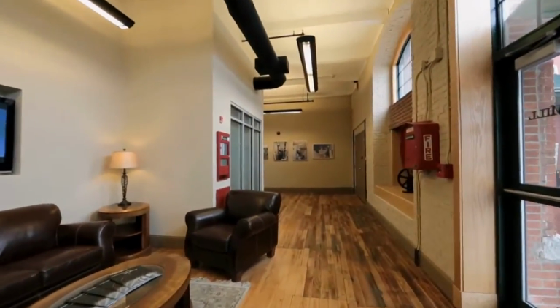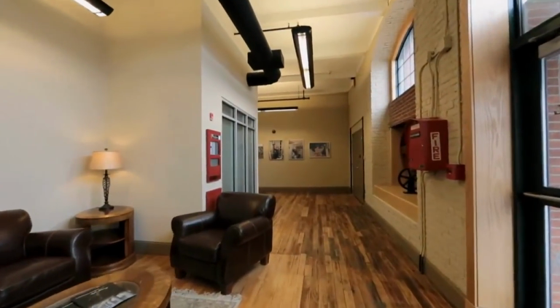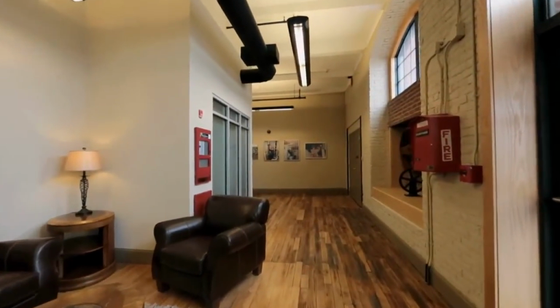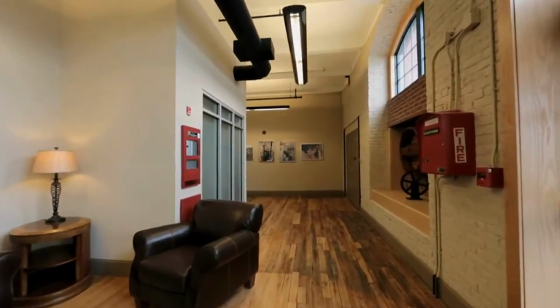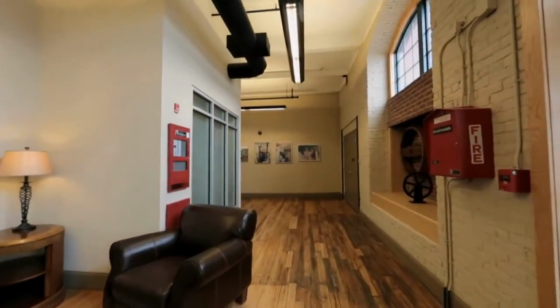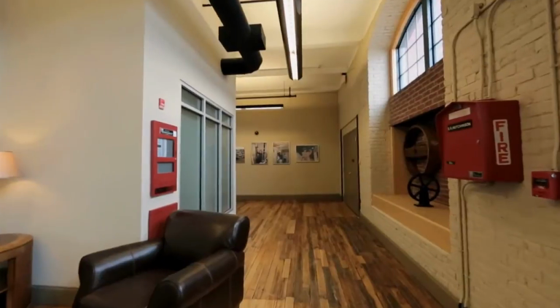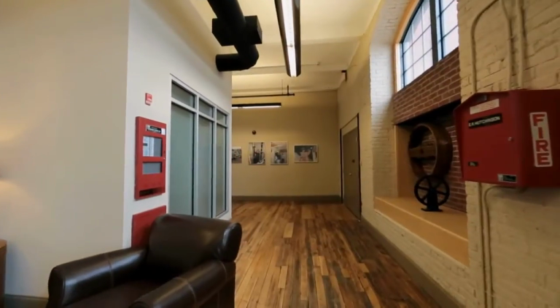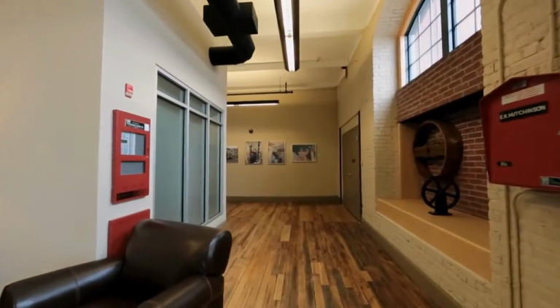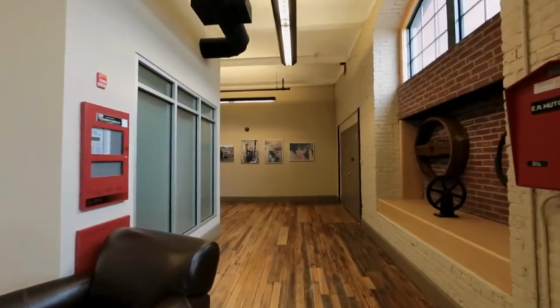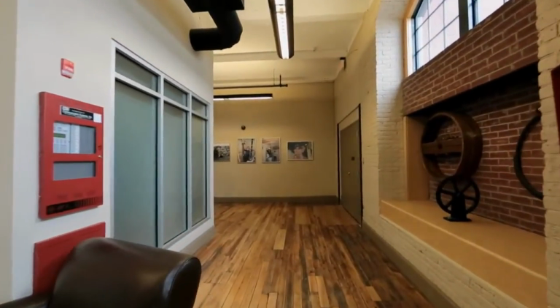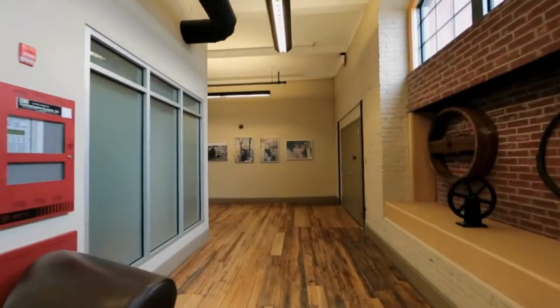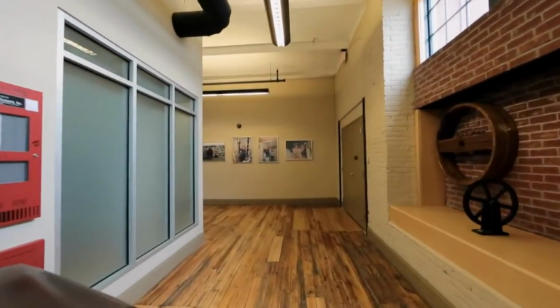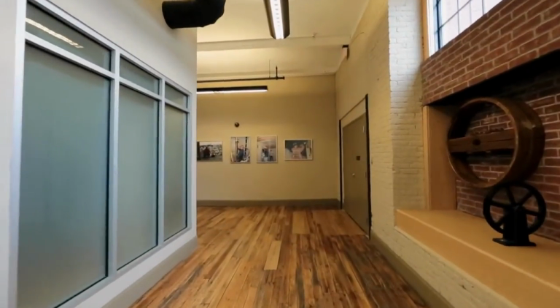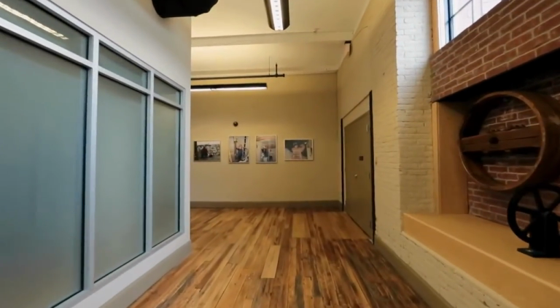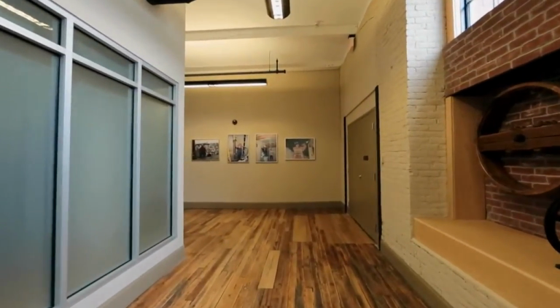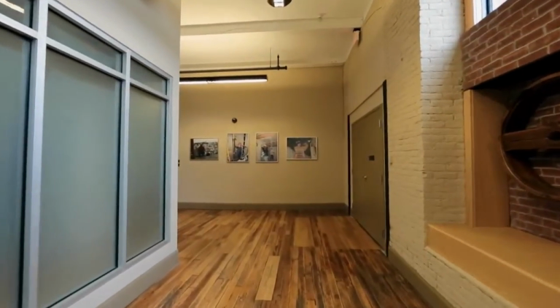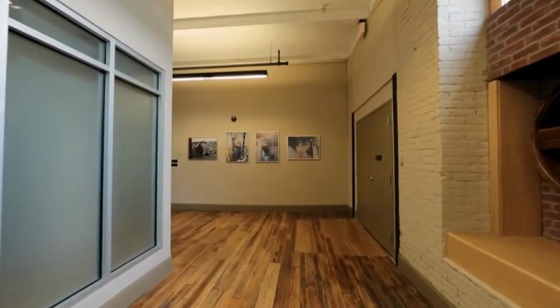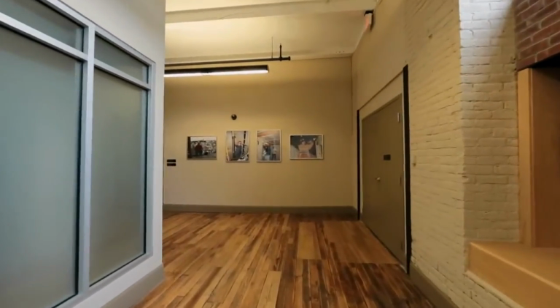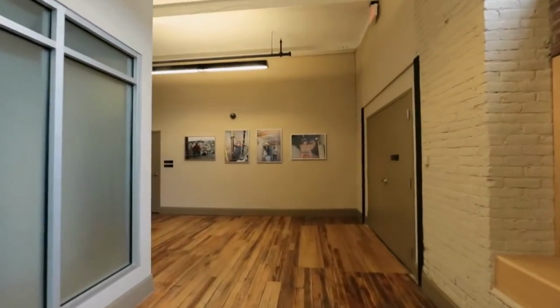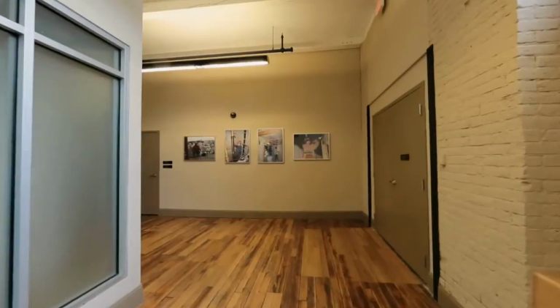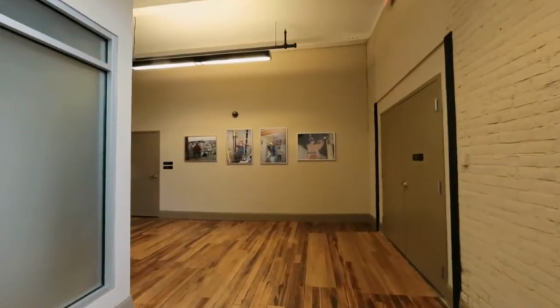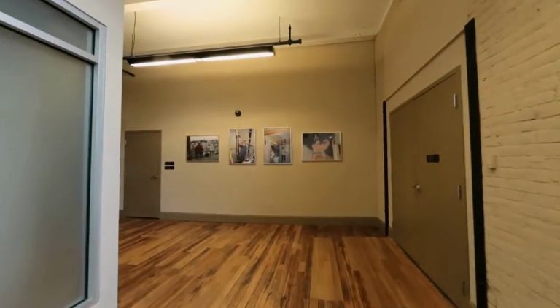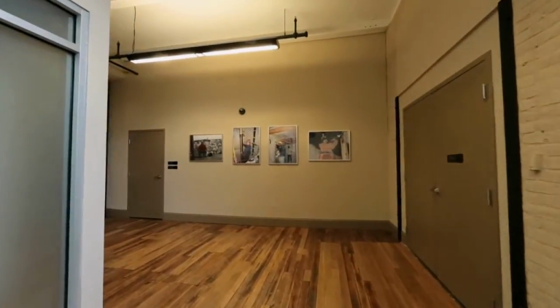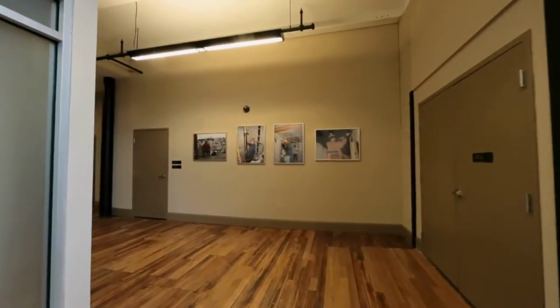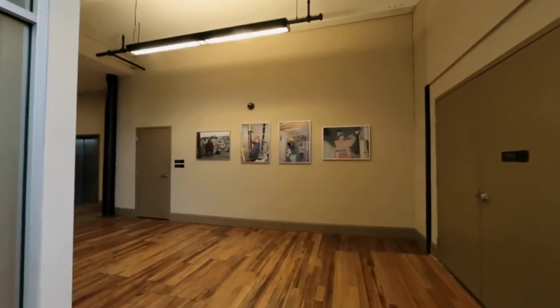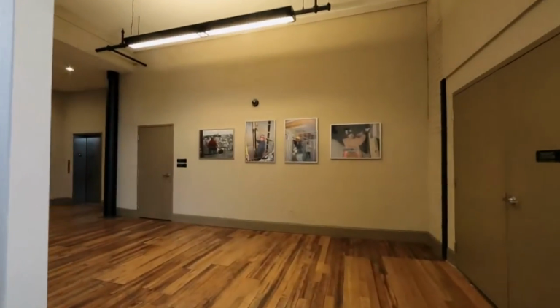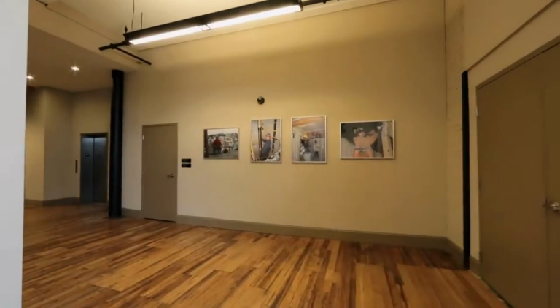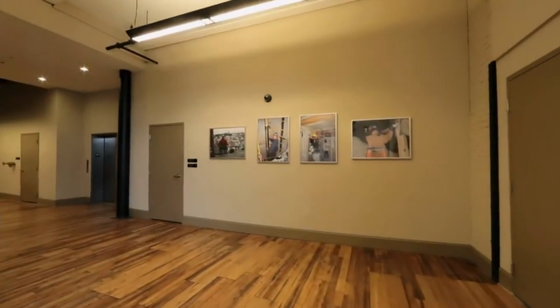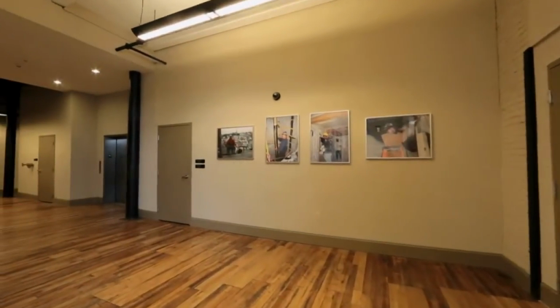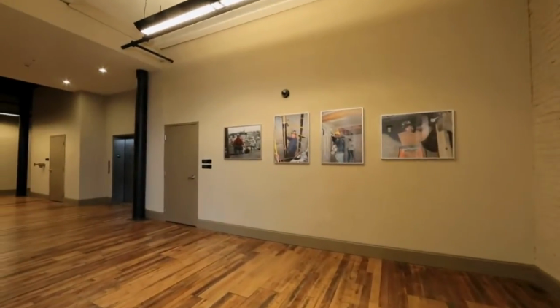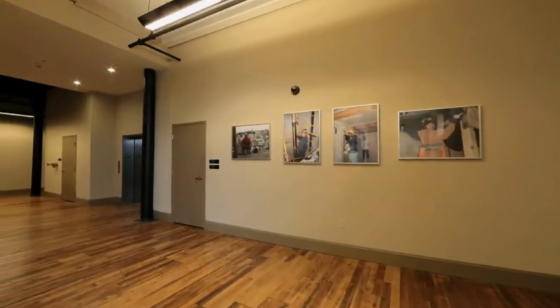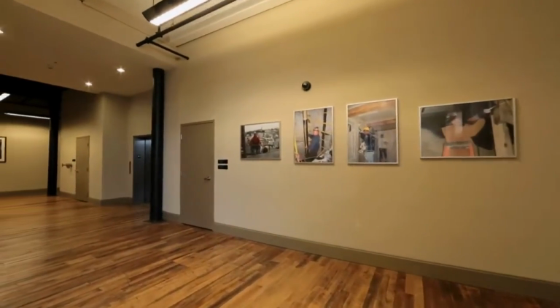Original reclaimed wood floors and 16-foot ceilings add to the charm of Slater Cotton Mill Apartments and provide the perfect blend of modern convenience and luxury loft-style living.